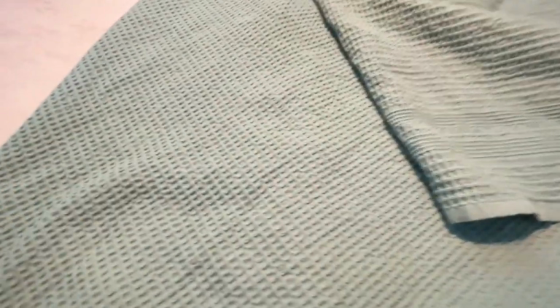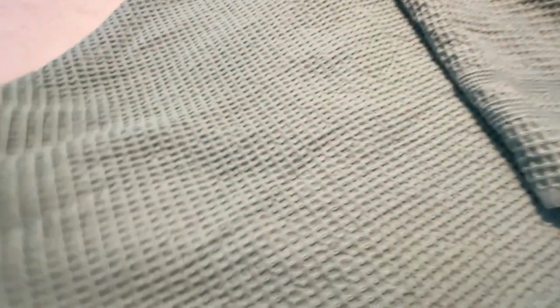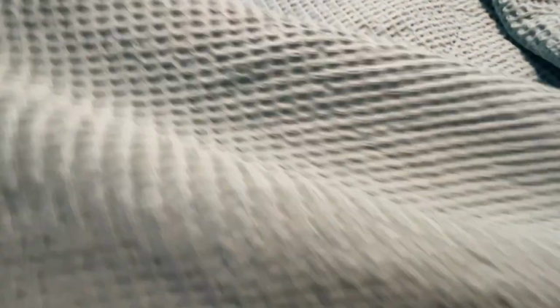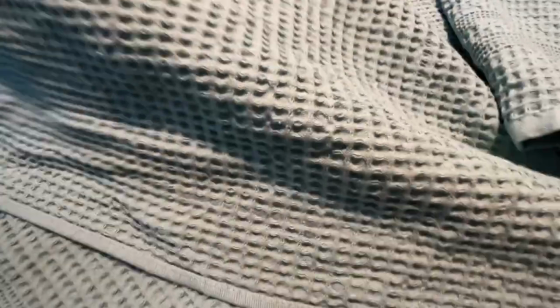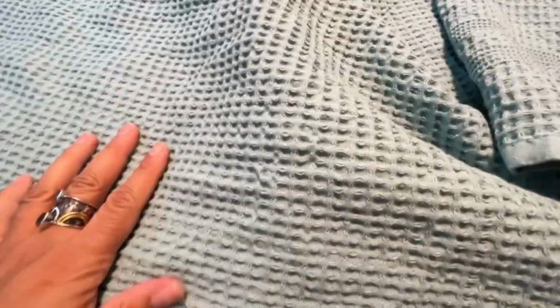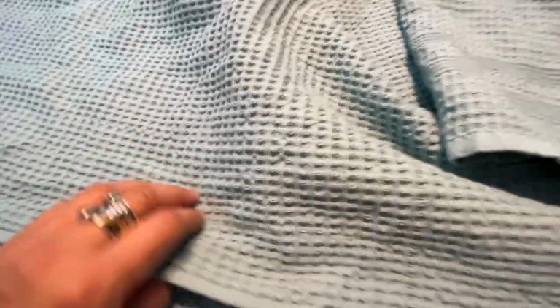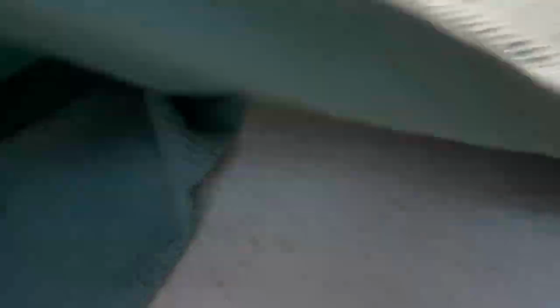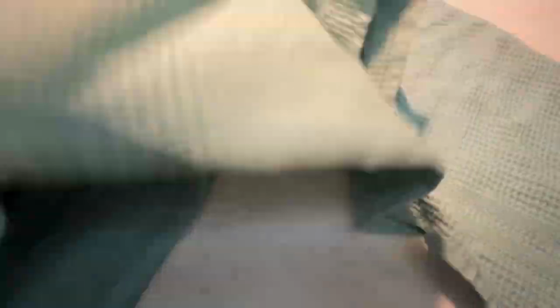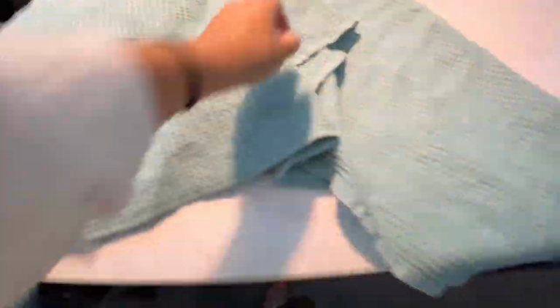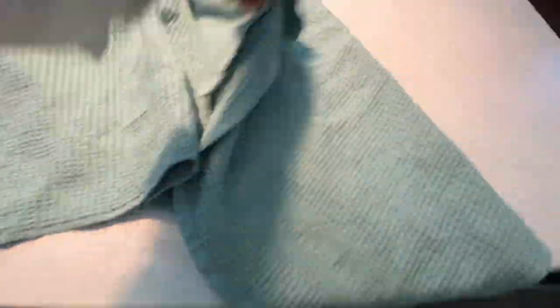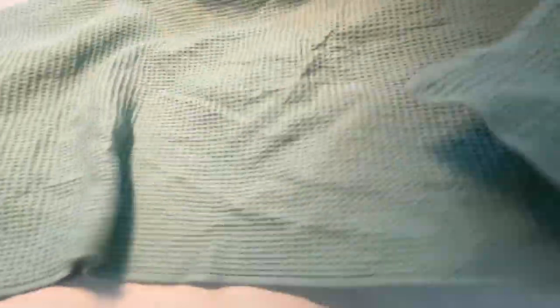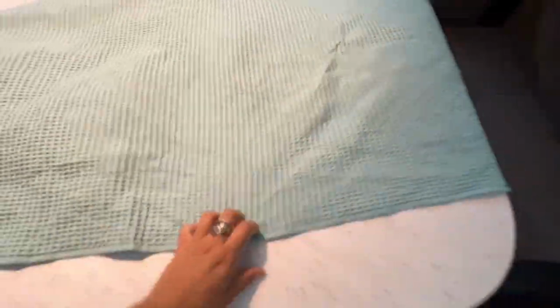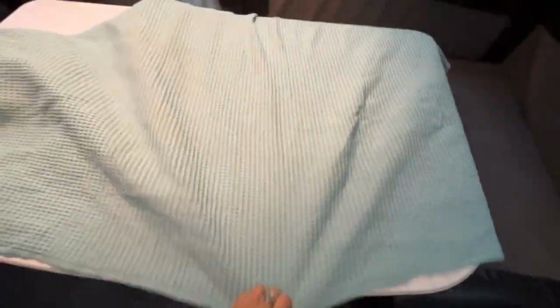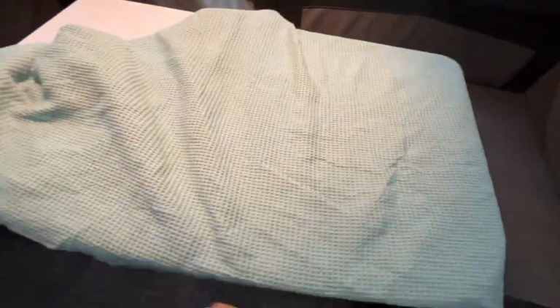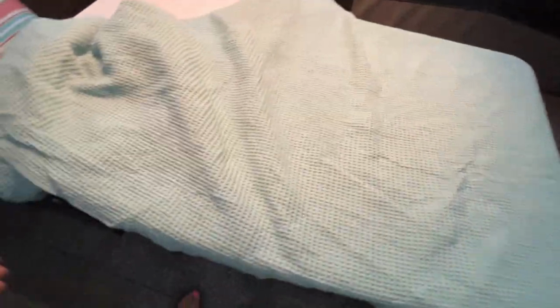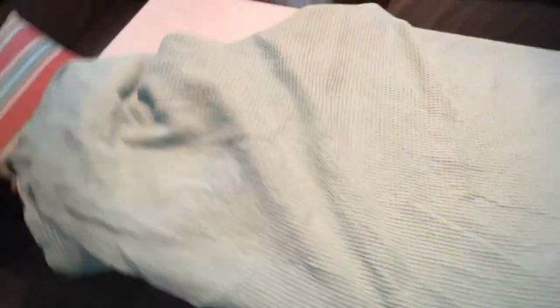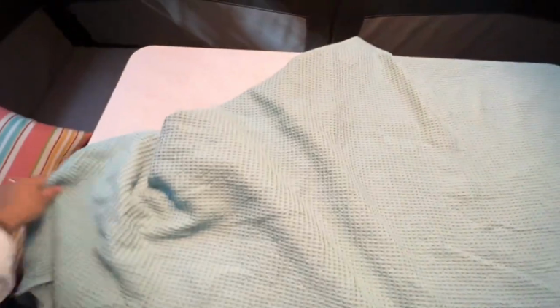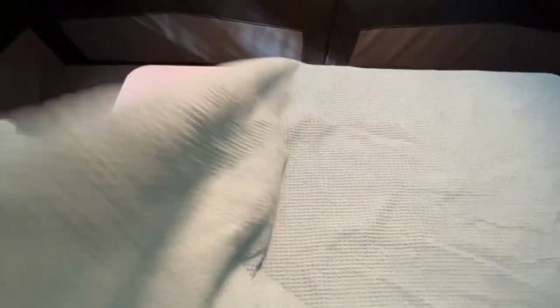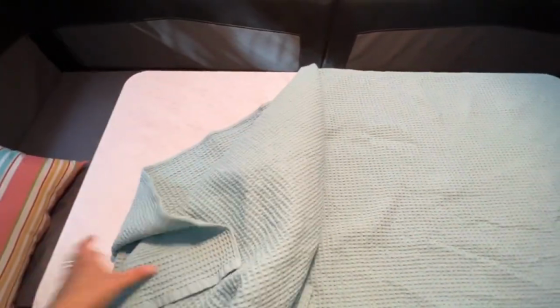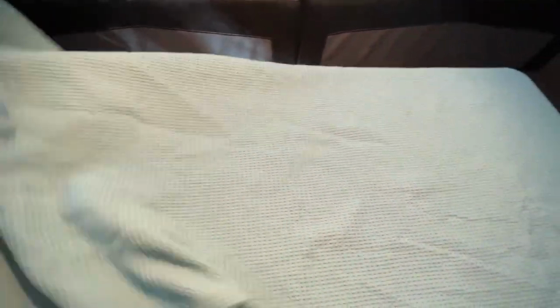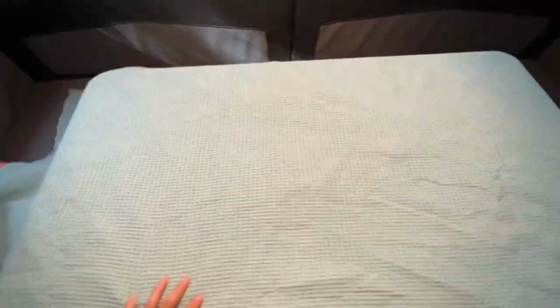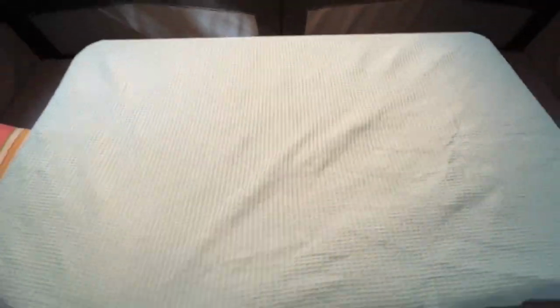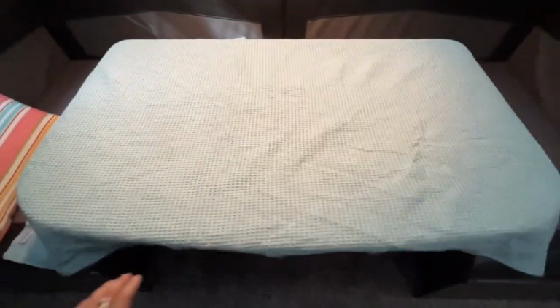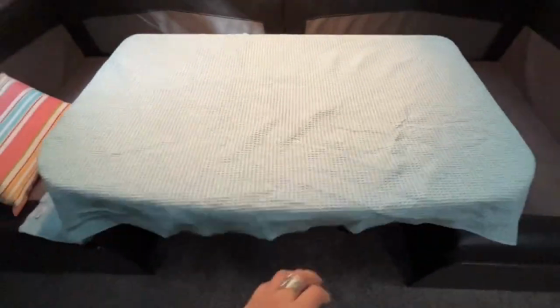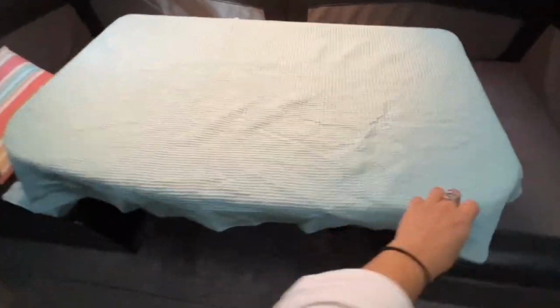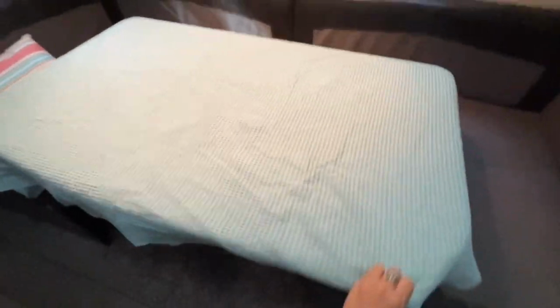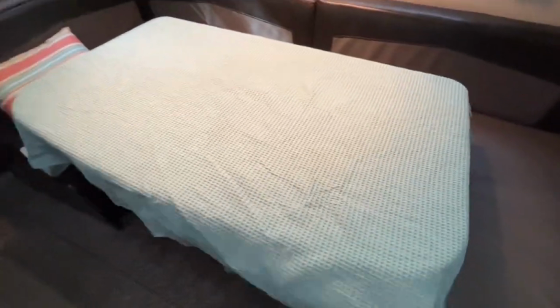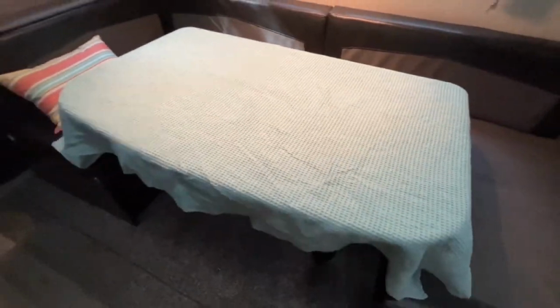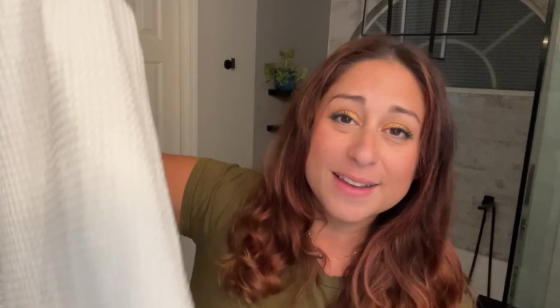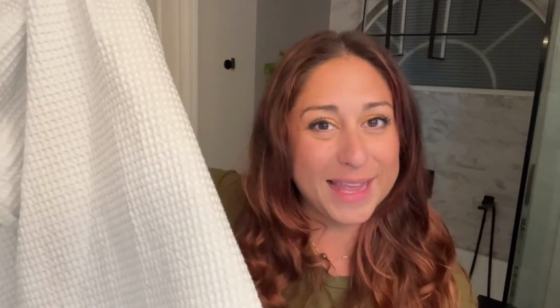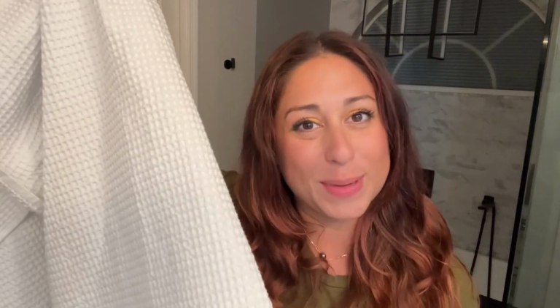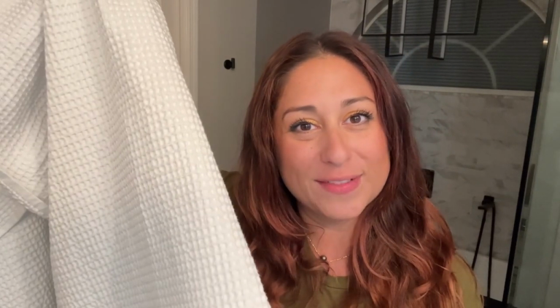I feel like they are the perfect combination of practicality and luxury. So get yourself some Gilded Tree bath sheets — you're not gonna regret getting the bigger size. But that's just my point of view.